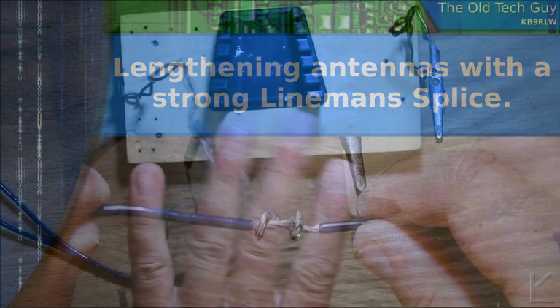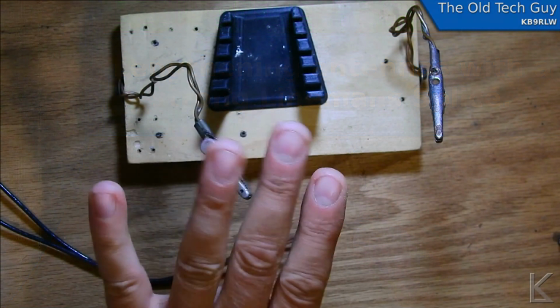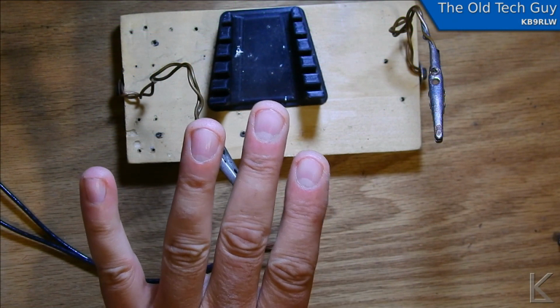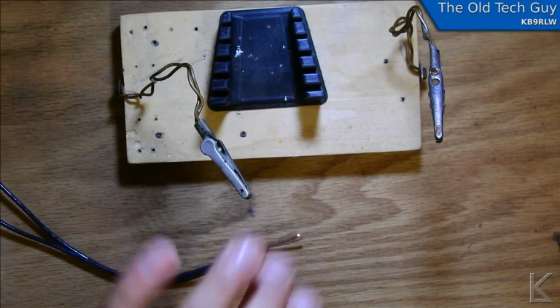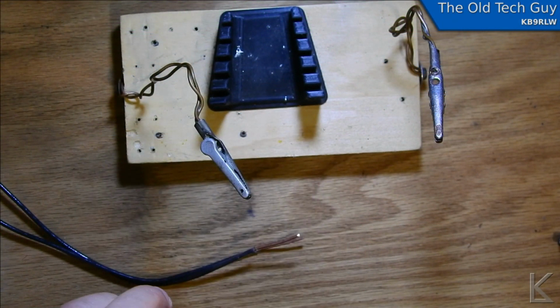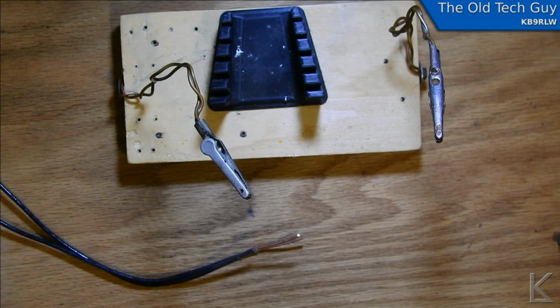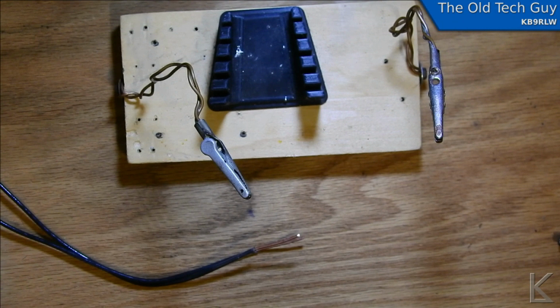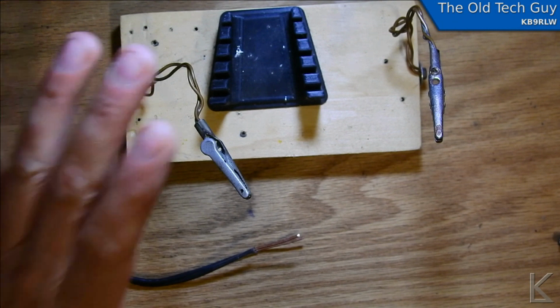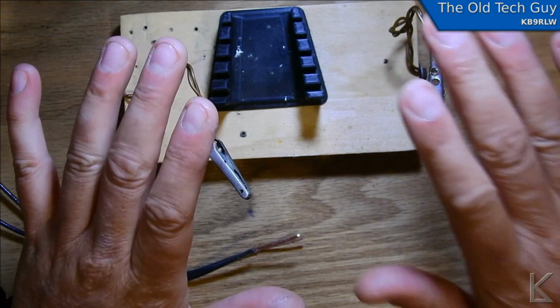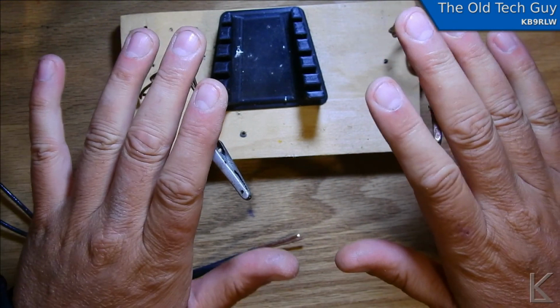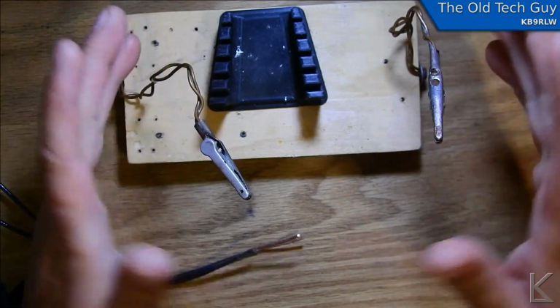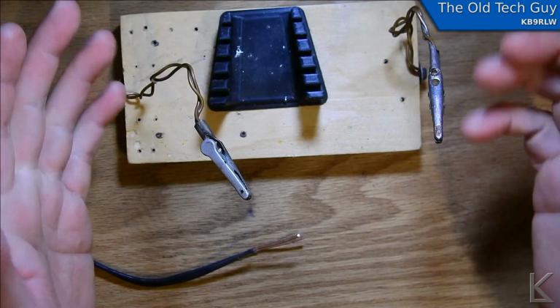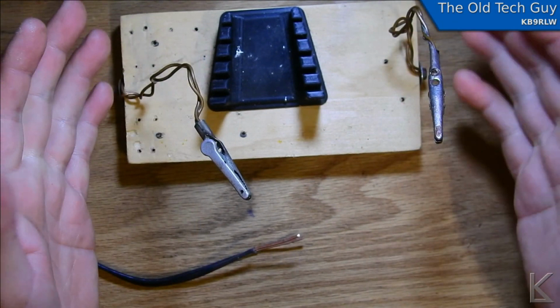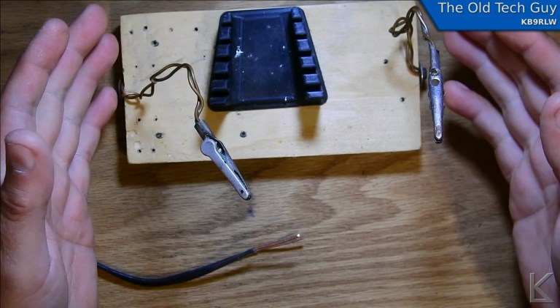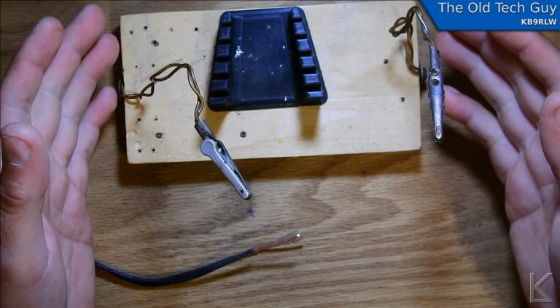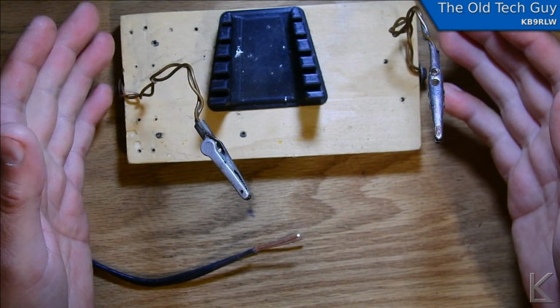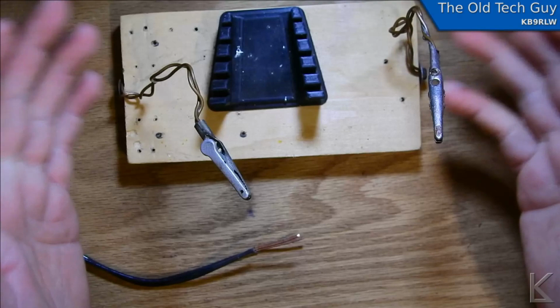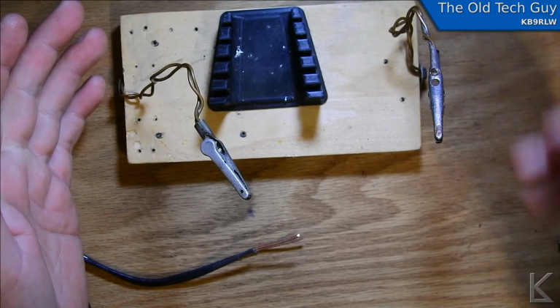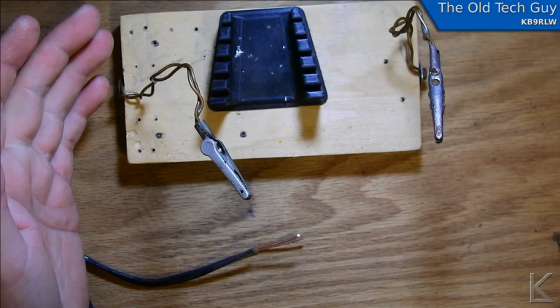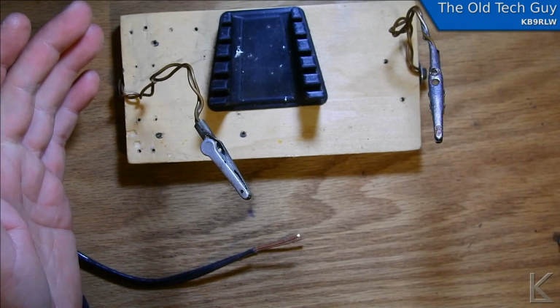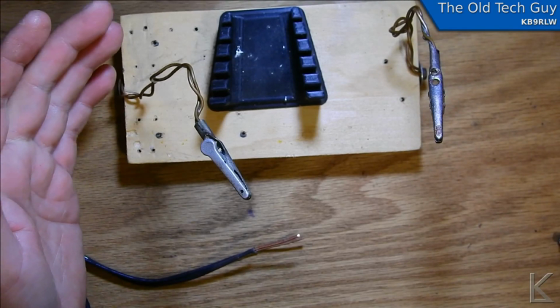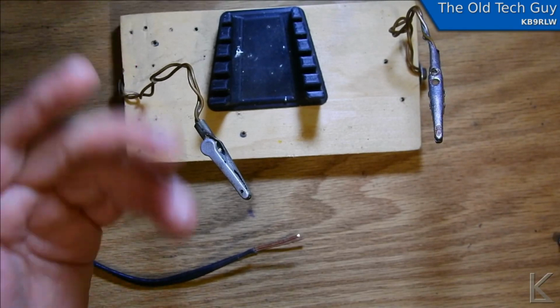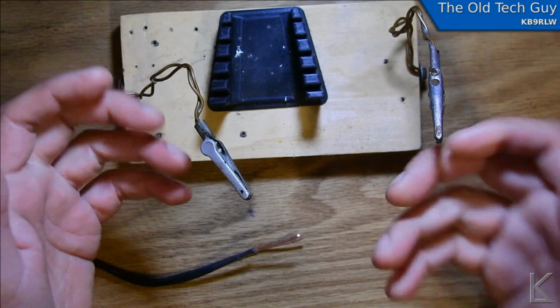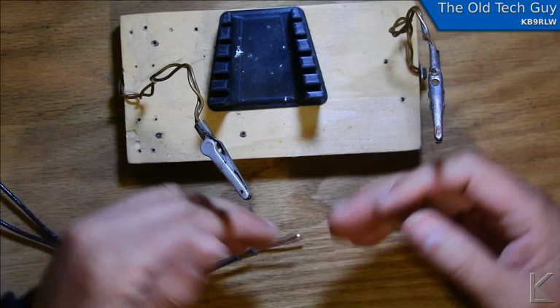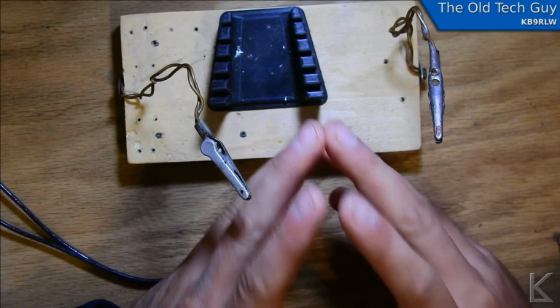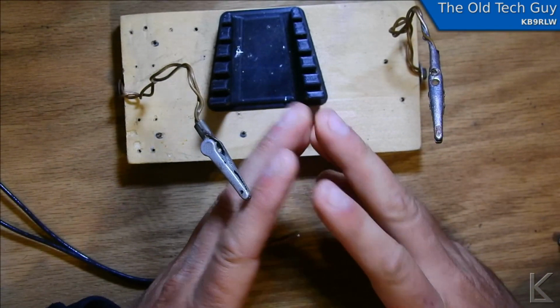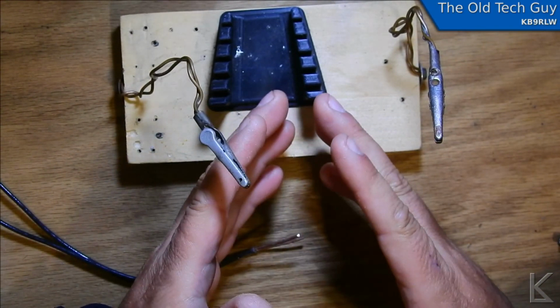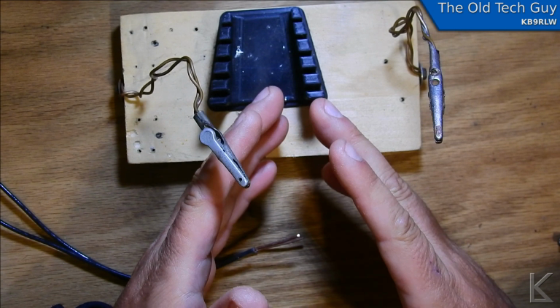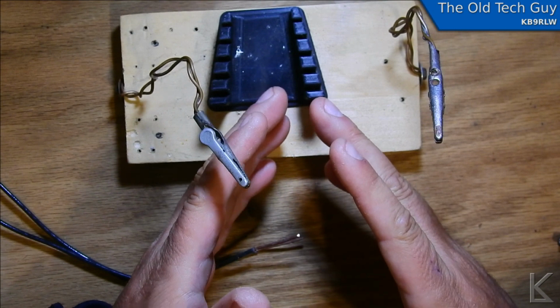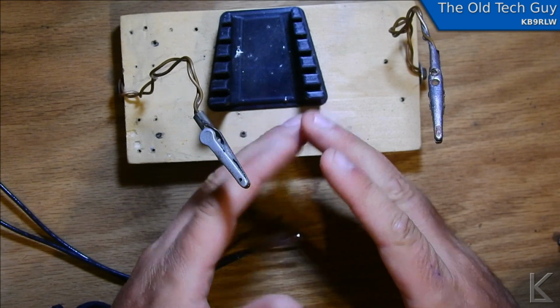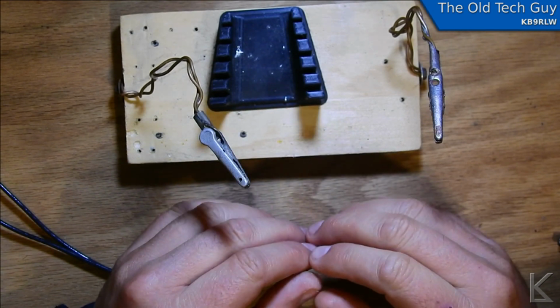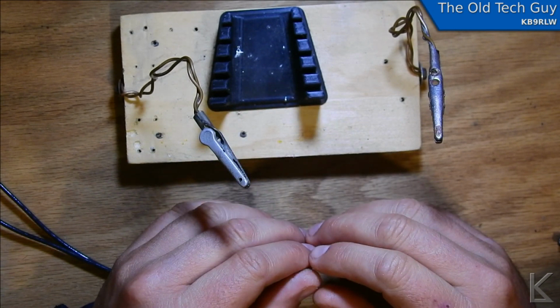Hello YouTubers and fellow hams. I'm working on a video on a doublet antenna that I built, and it's taking longer than usual because I keep experimenting with it. It's the first time I've built a doublet, and I'm just fascinated by it.